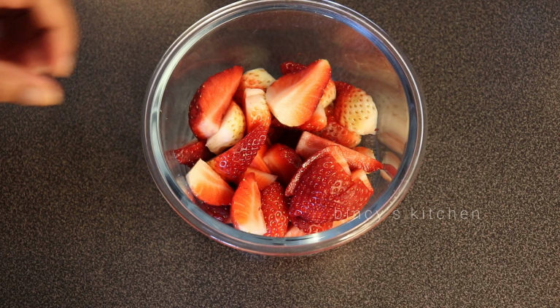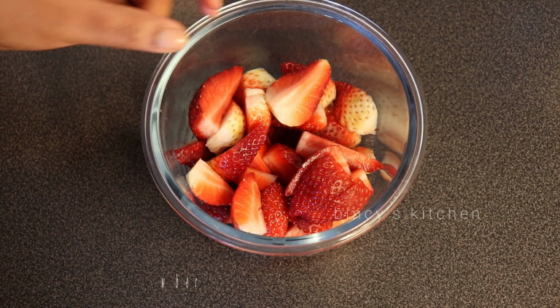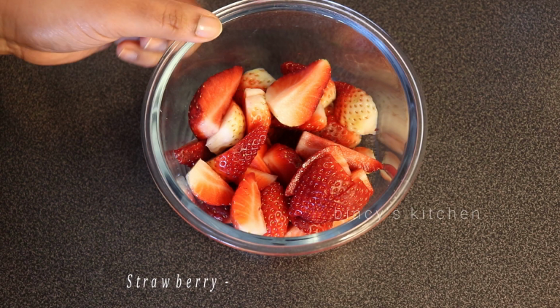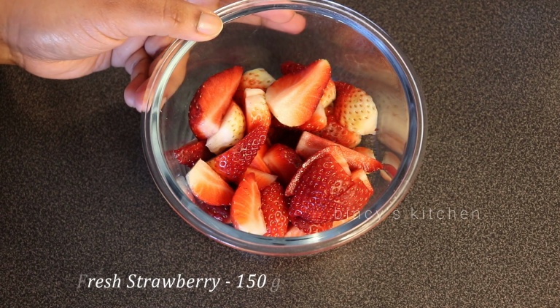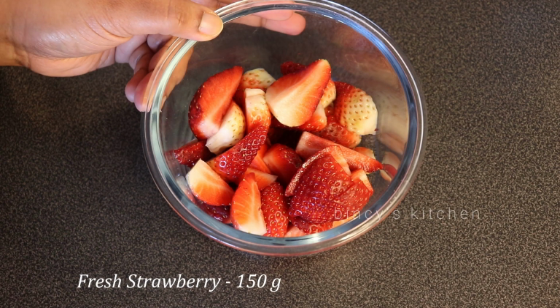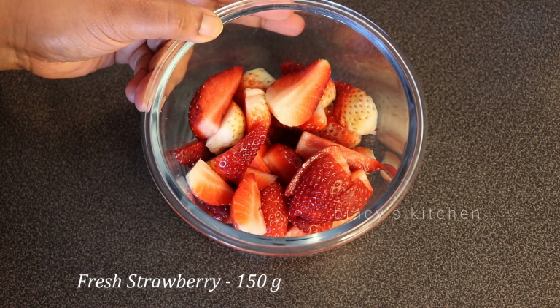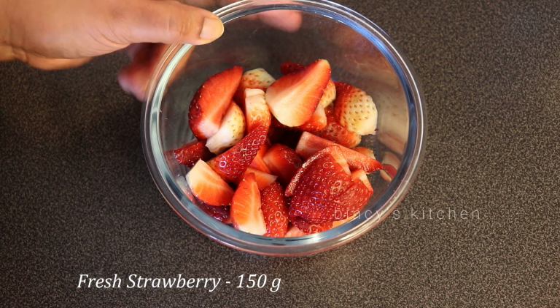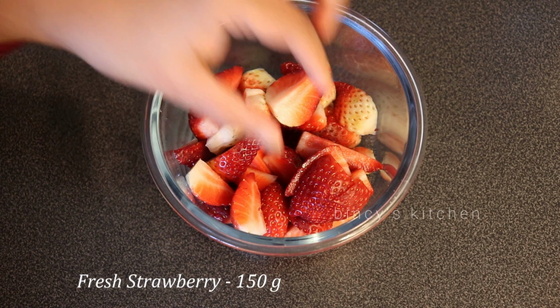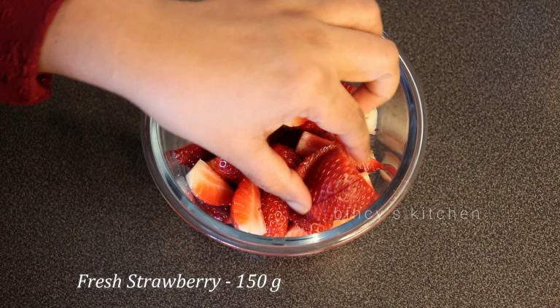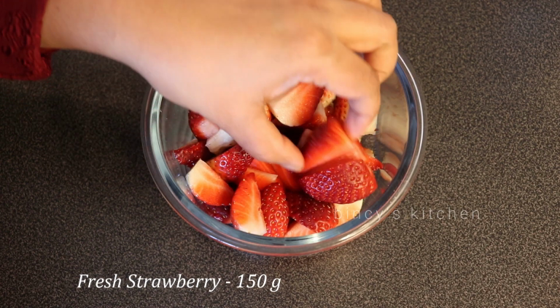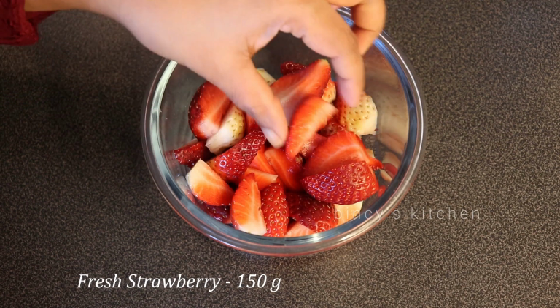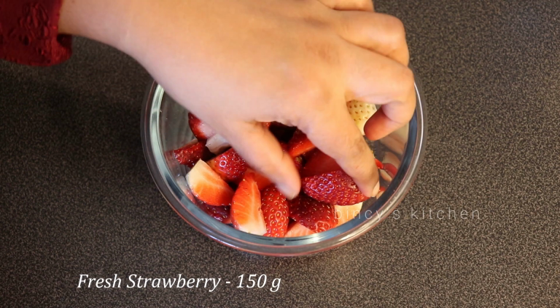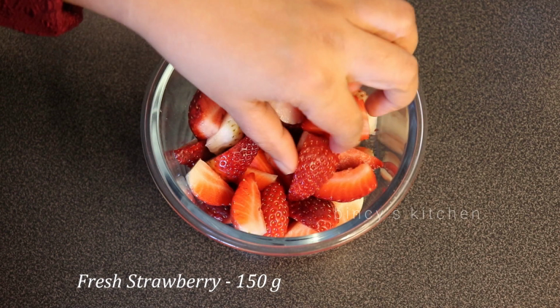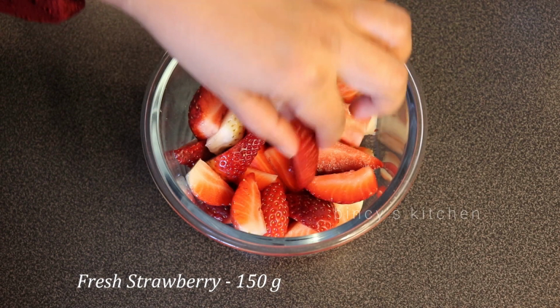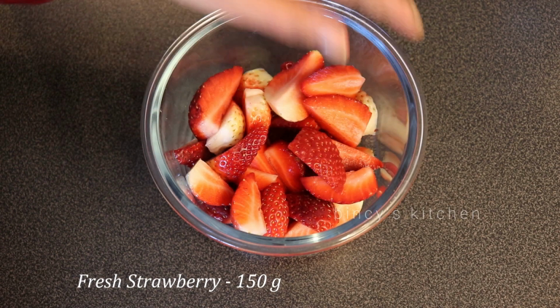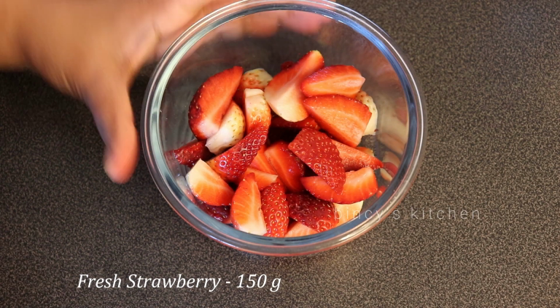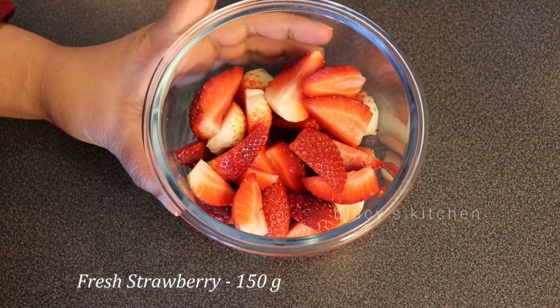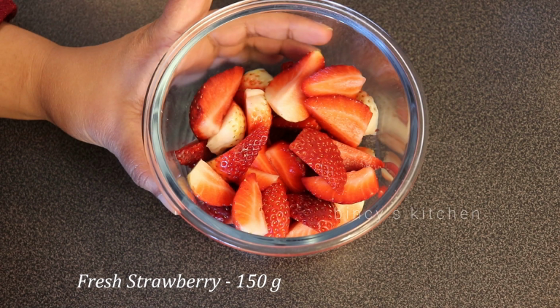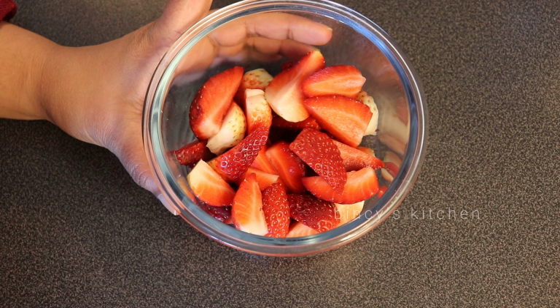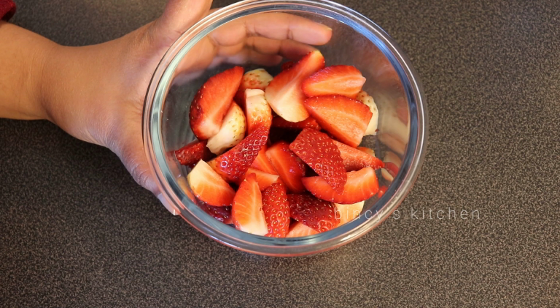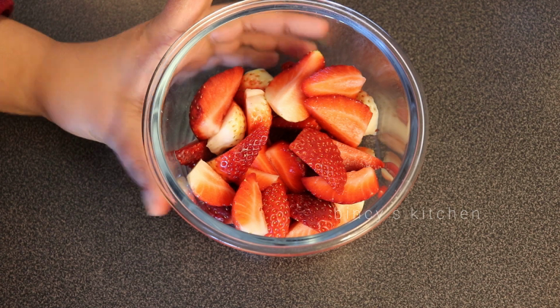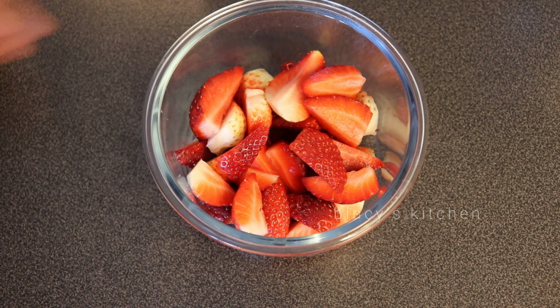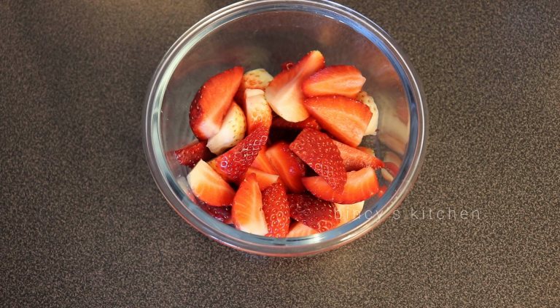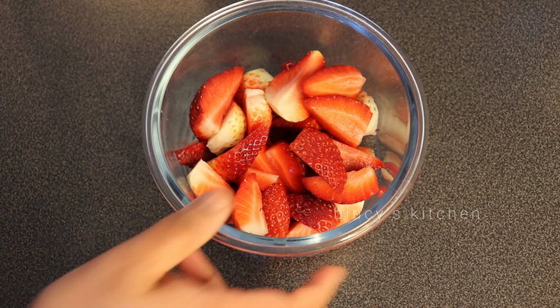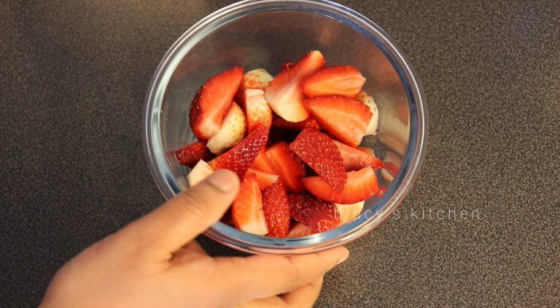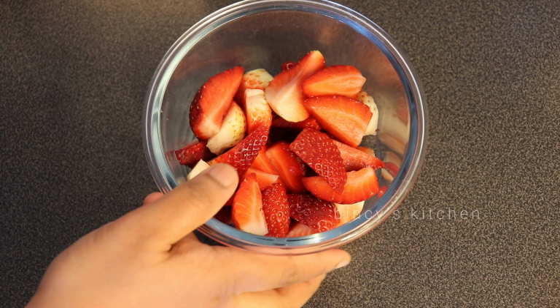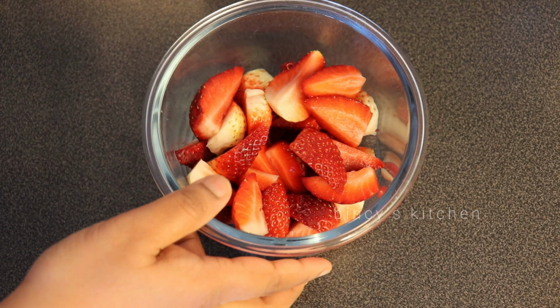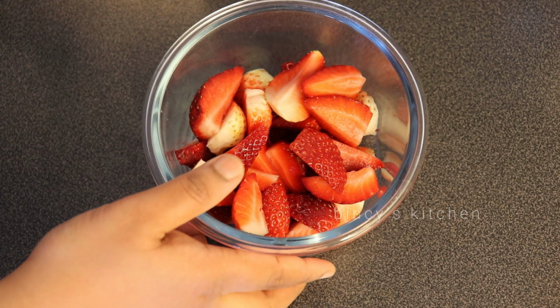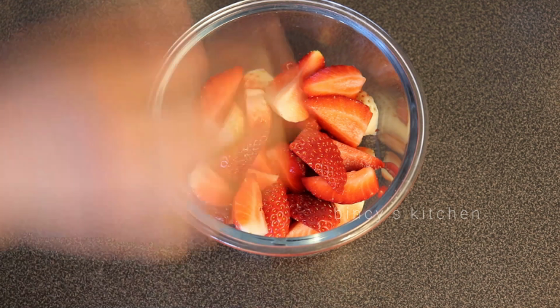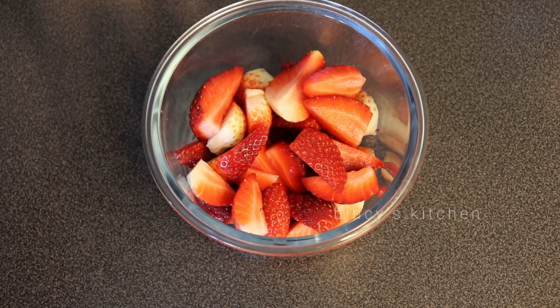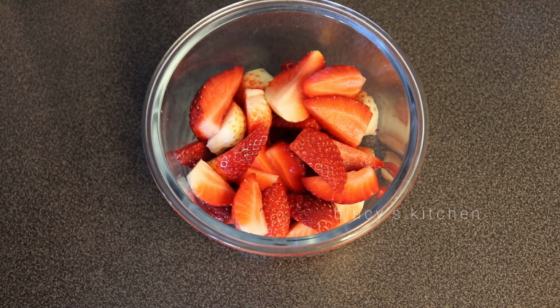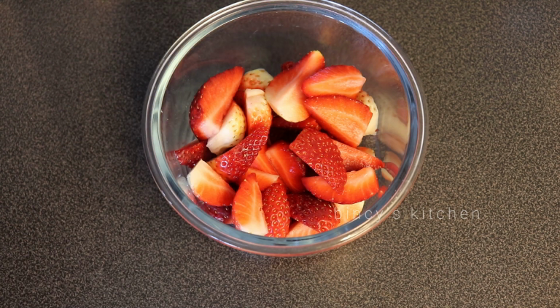We are going to make a strawberry ice cream. We are going to use fresh strawberries — it is 180 grams.